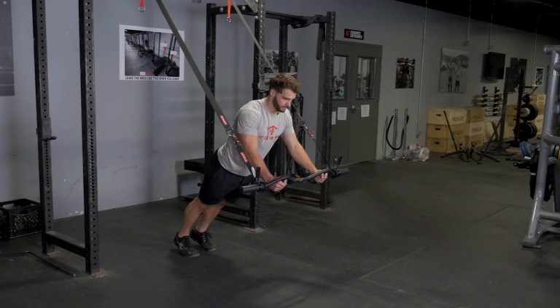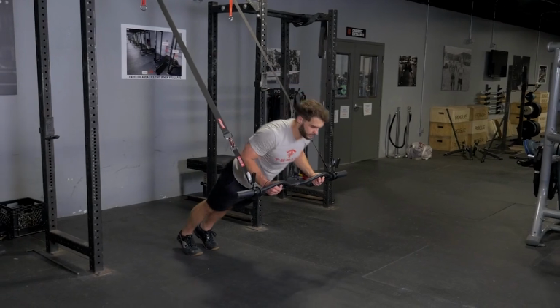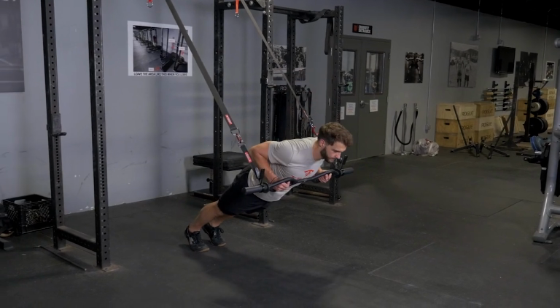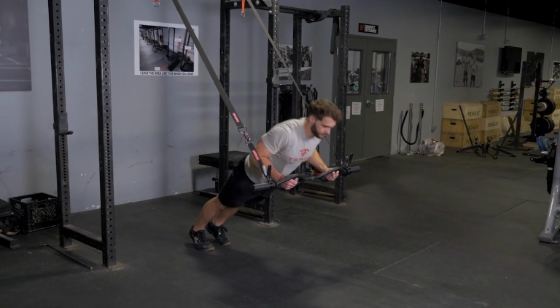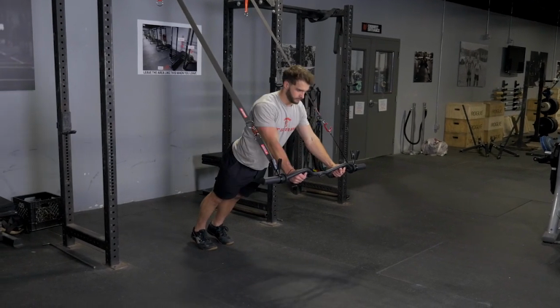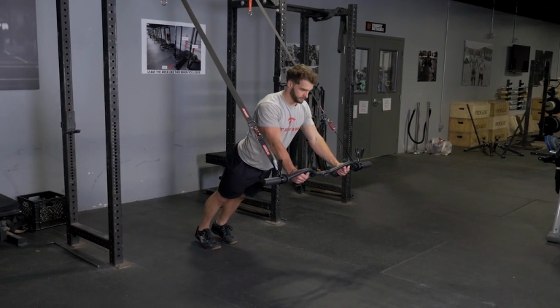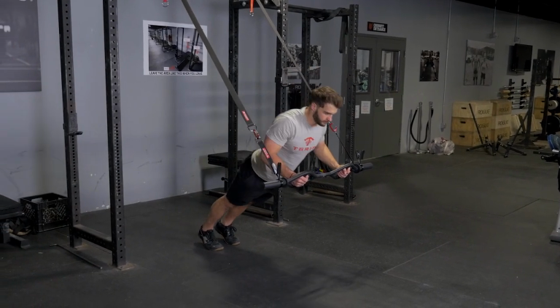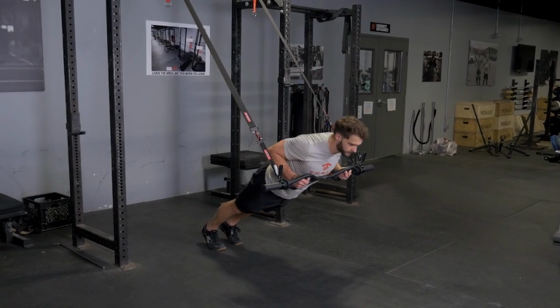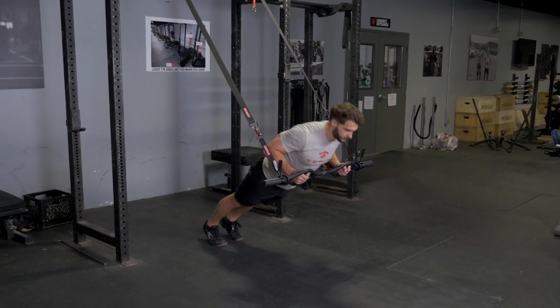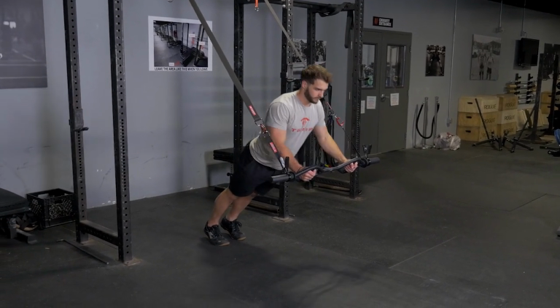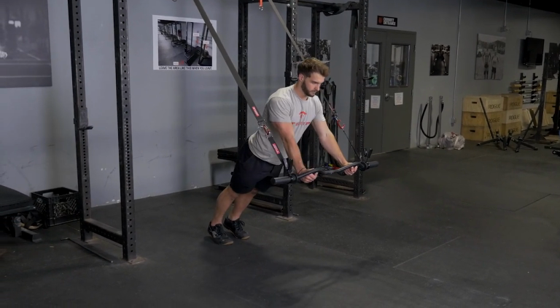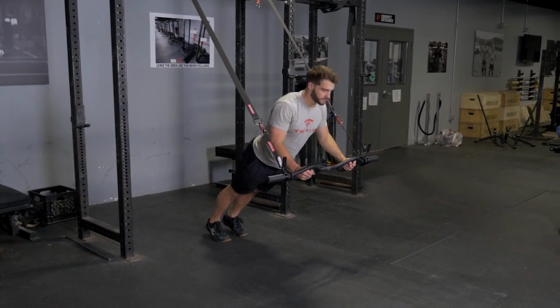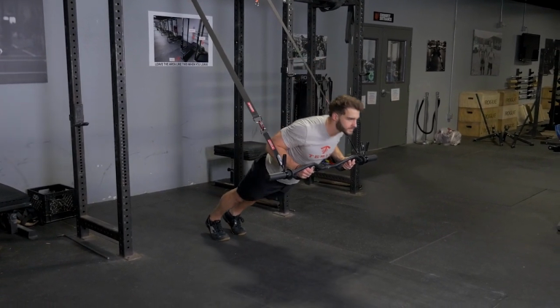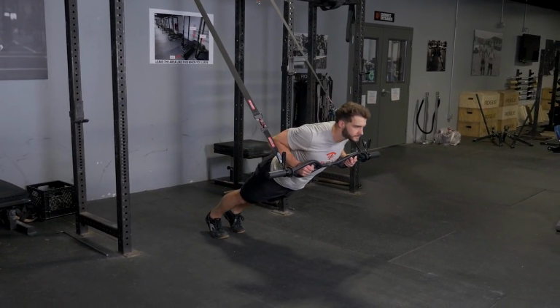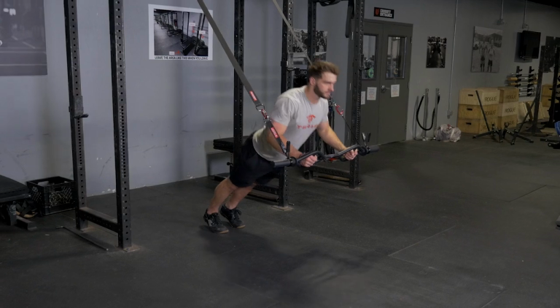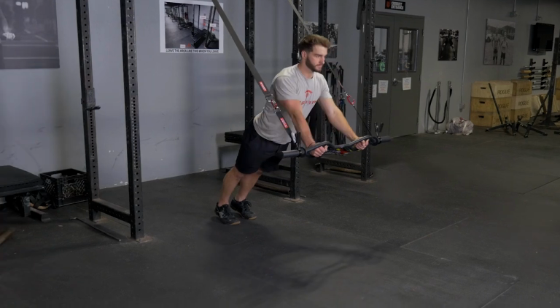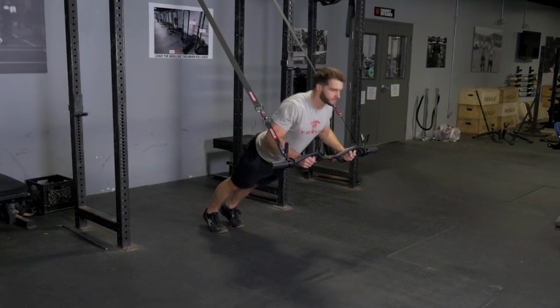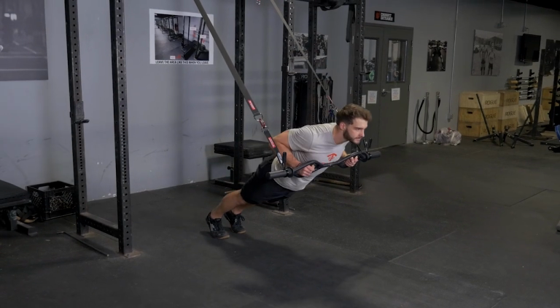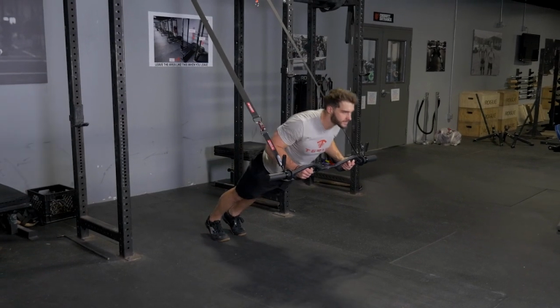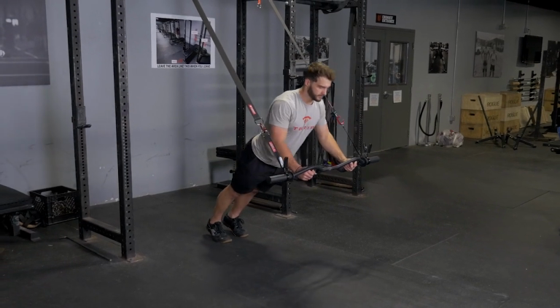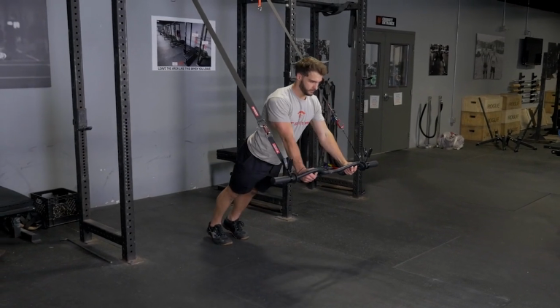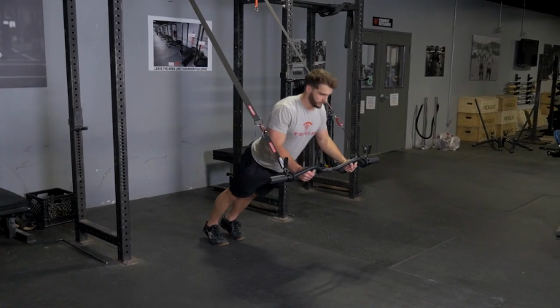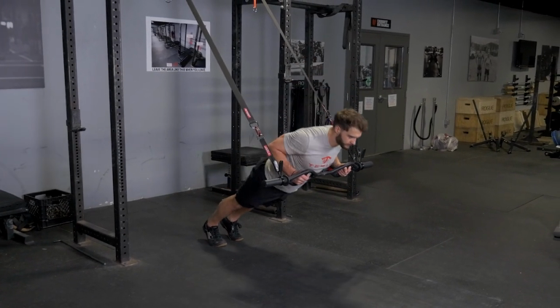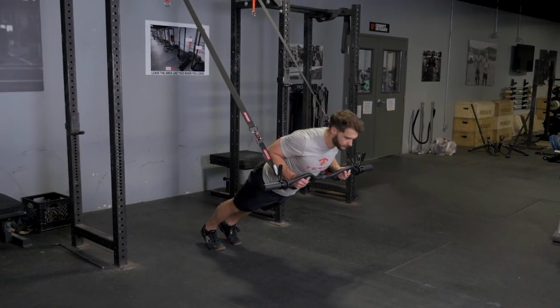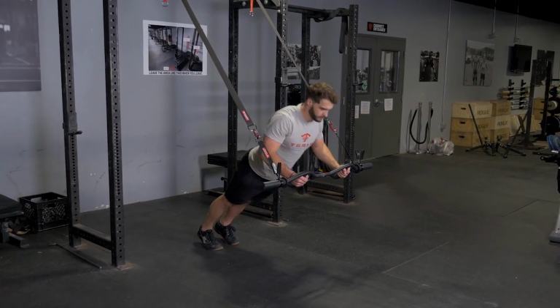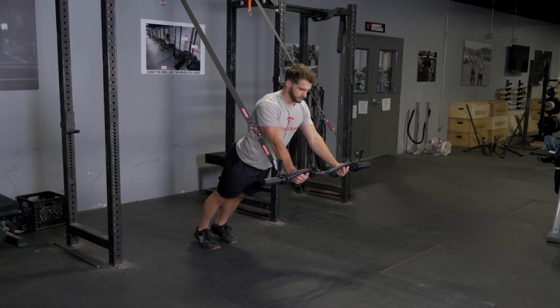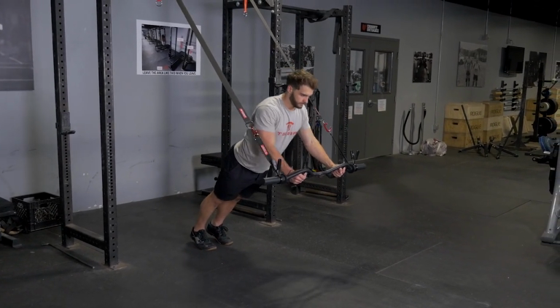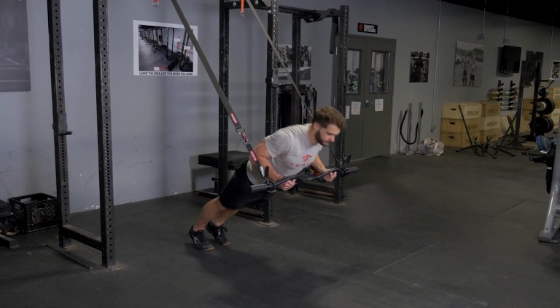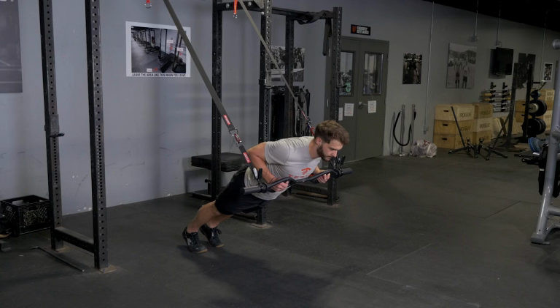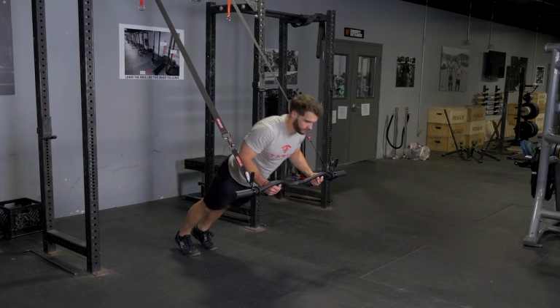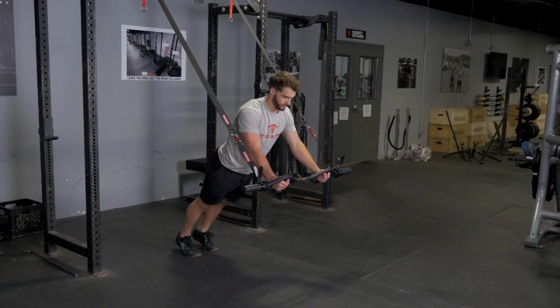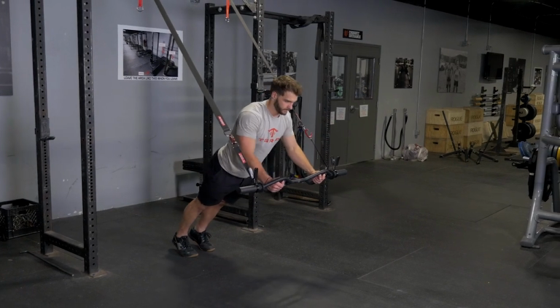The chest press using the original T-grip bar and suspension system is a great exercise for chest, front deltoids, and triceps. Begin with your arms extended in front of you, holding the T-grip bar in the hammer grip.